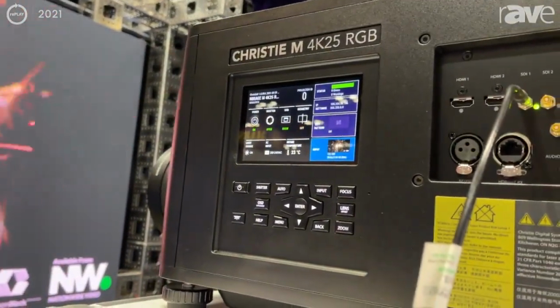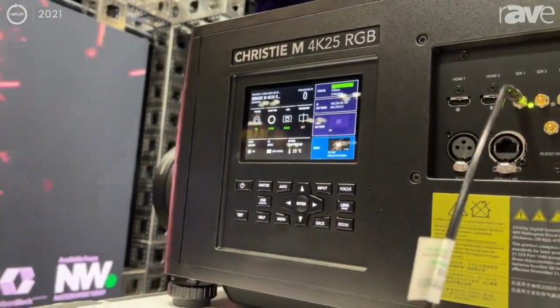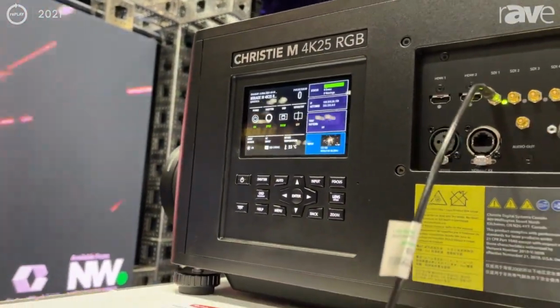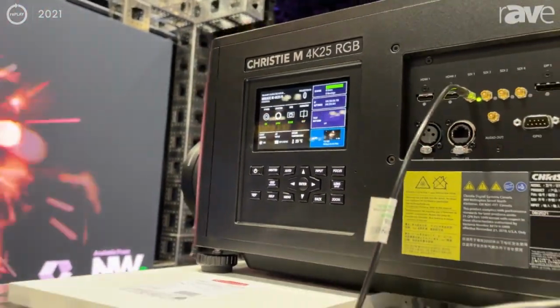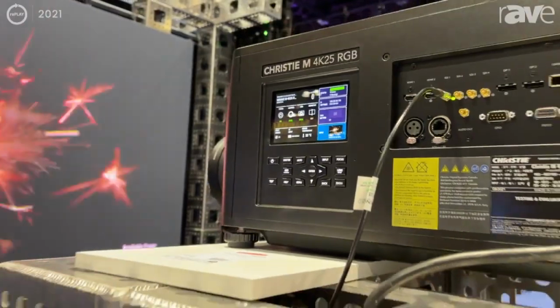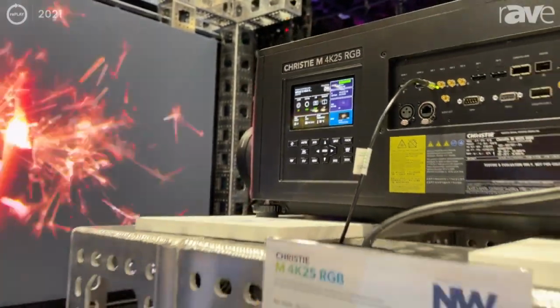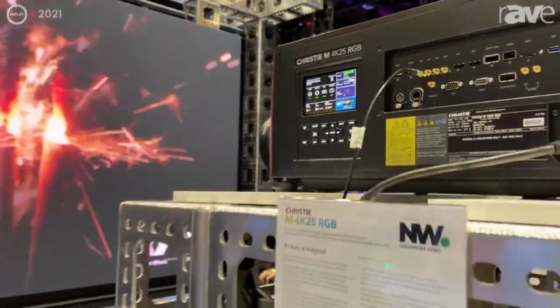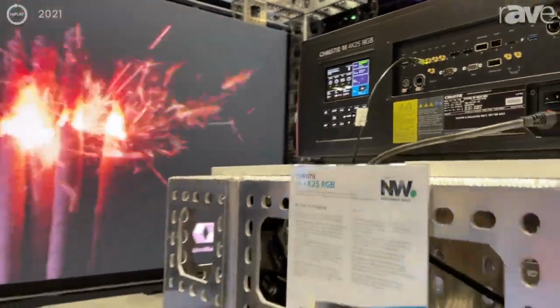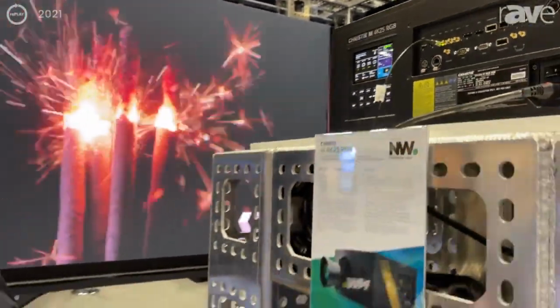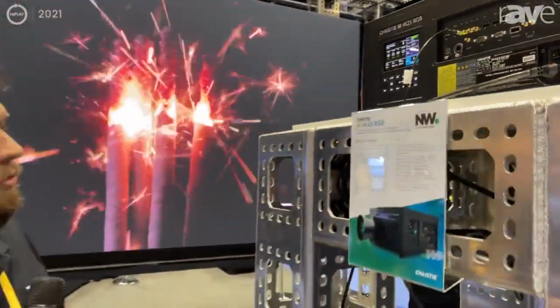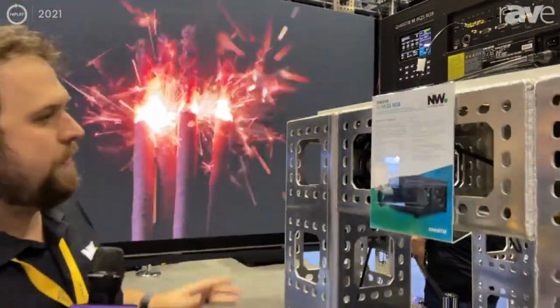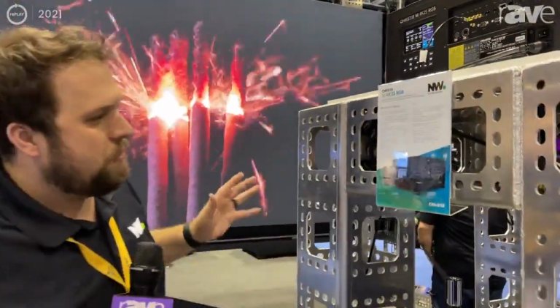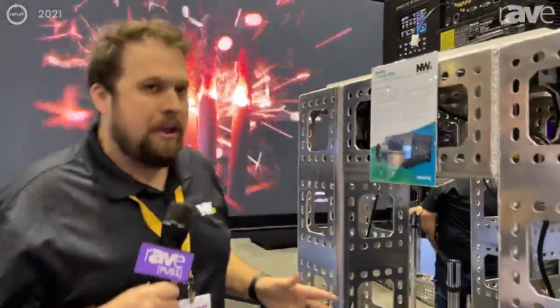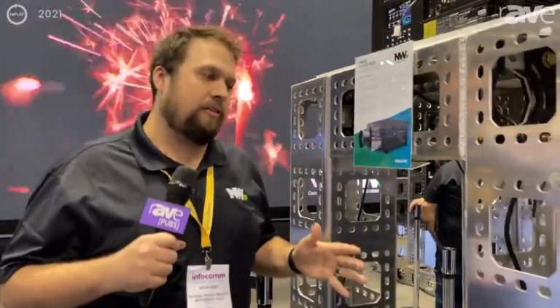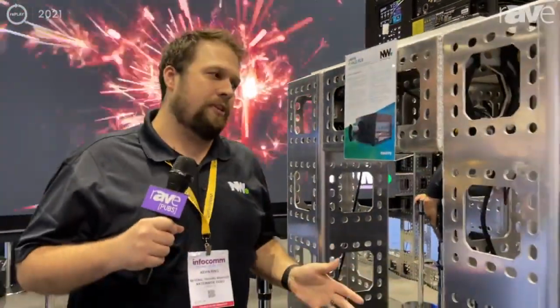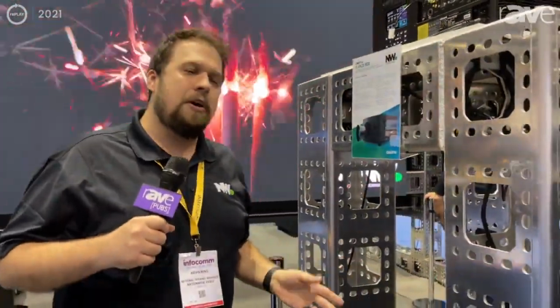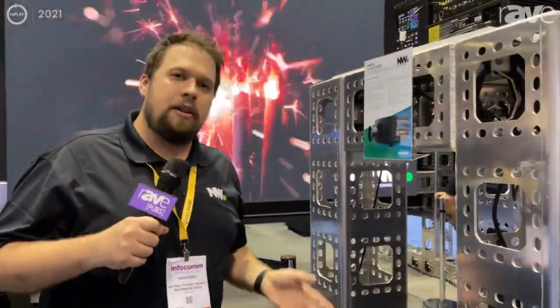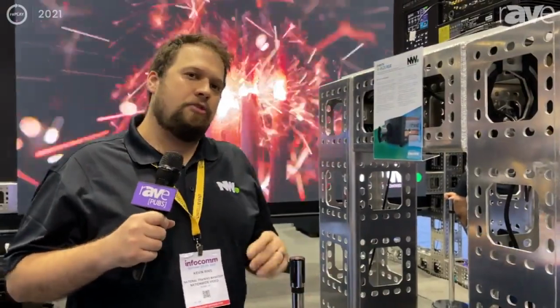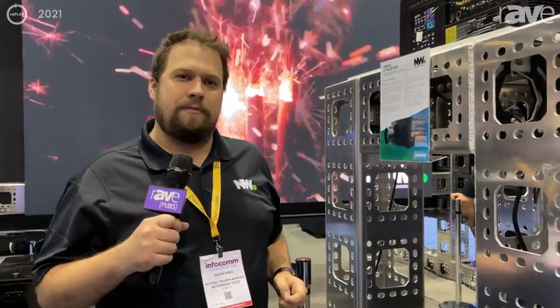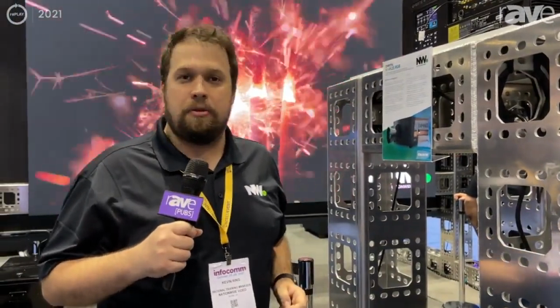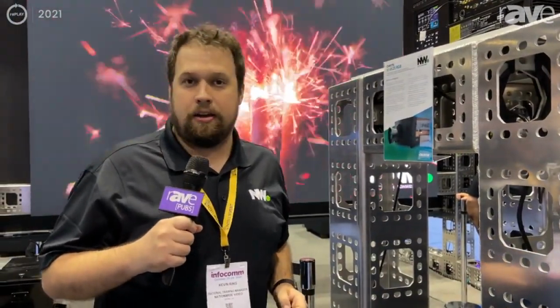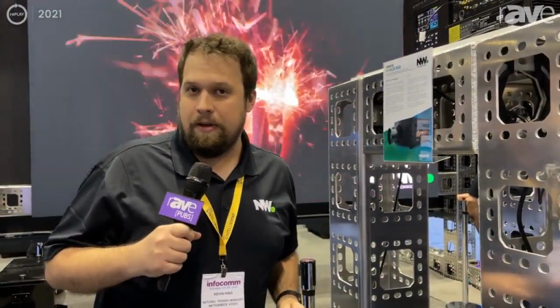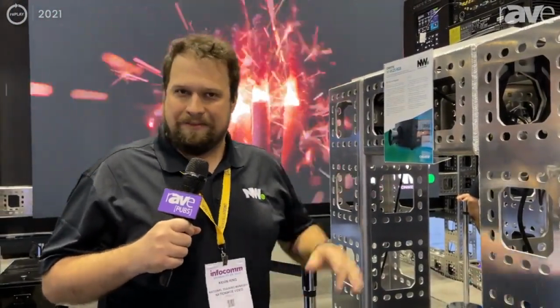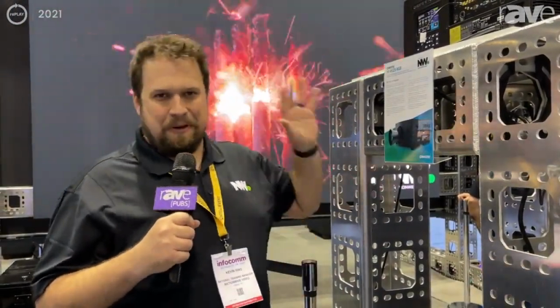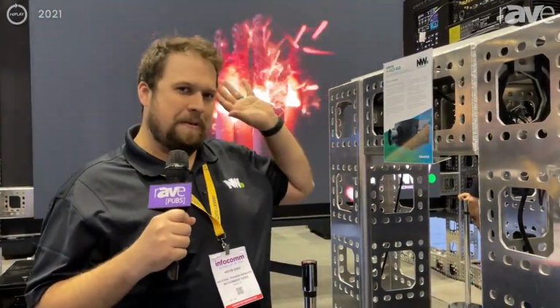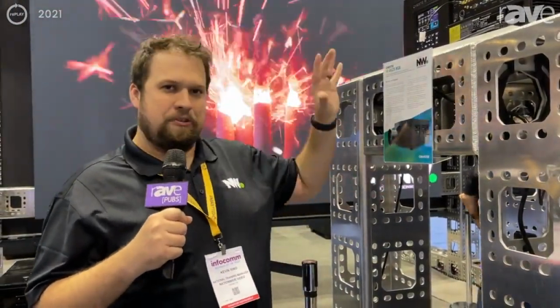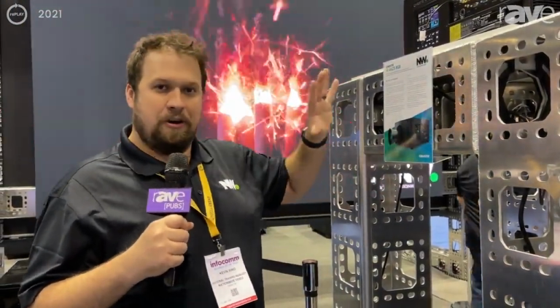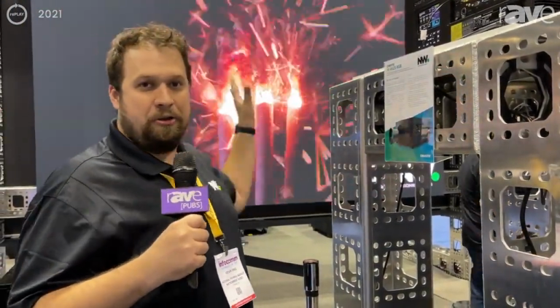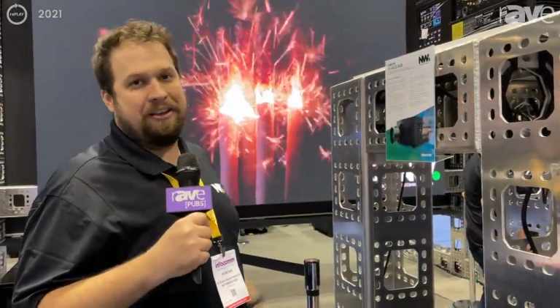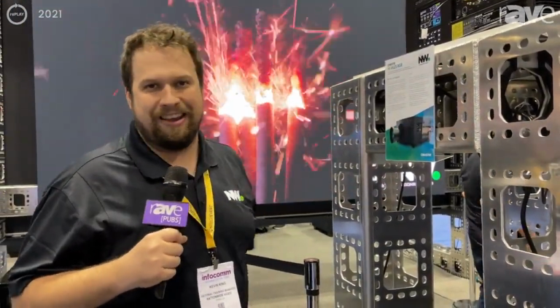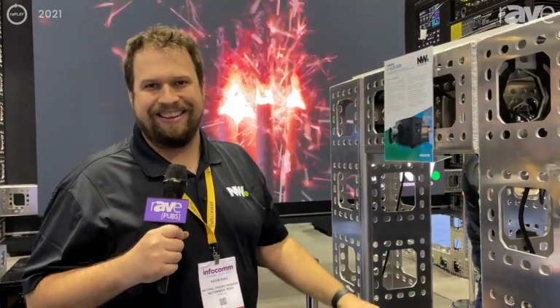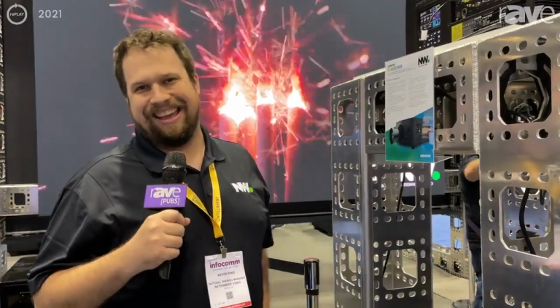The video doesn't quite do it justice, but I highly encourage you to find out more information and schedule a demo. If you go to nationwidevideo.com, you can find out more information about this projector and all the other great things that we carry. Thank you.